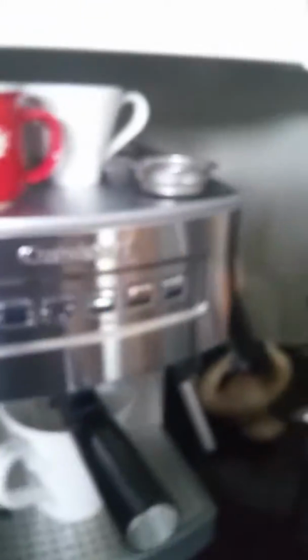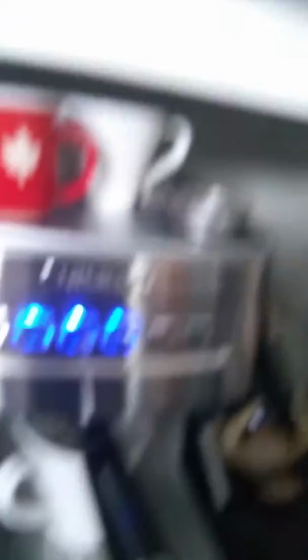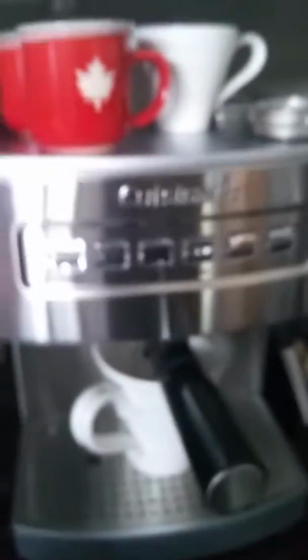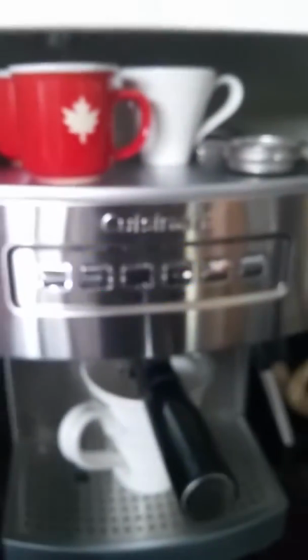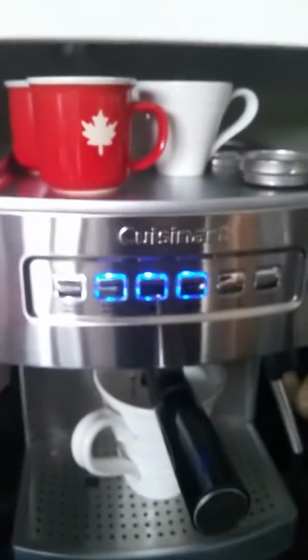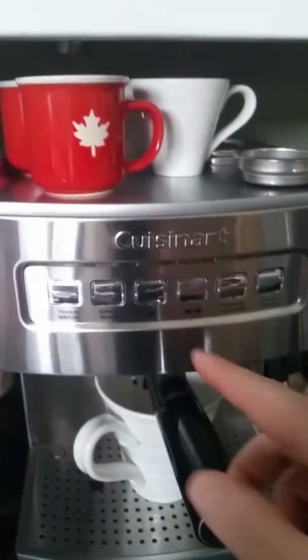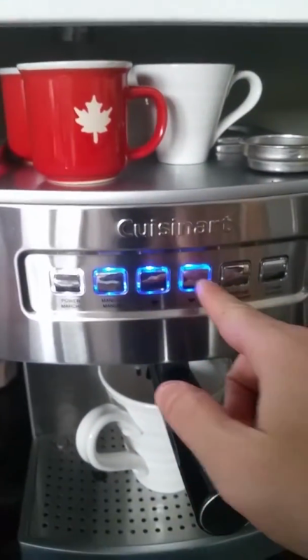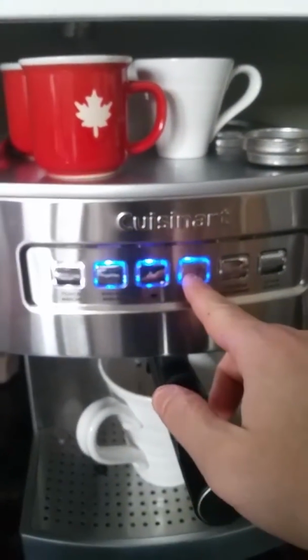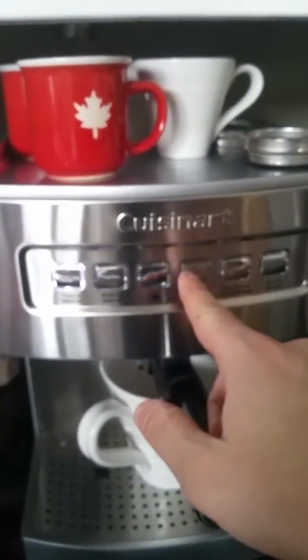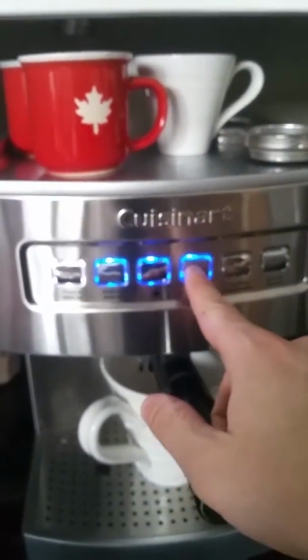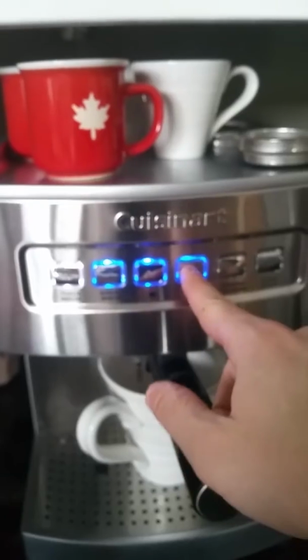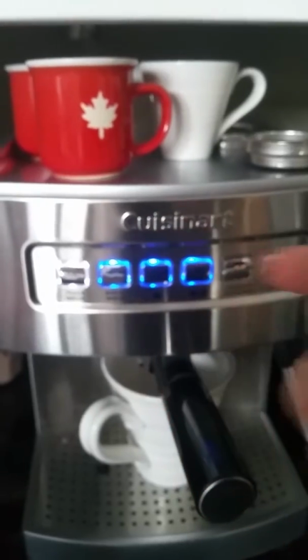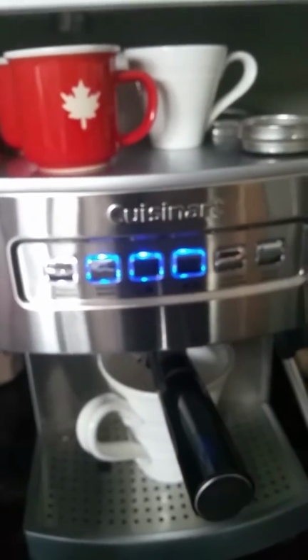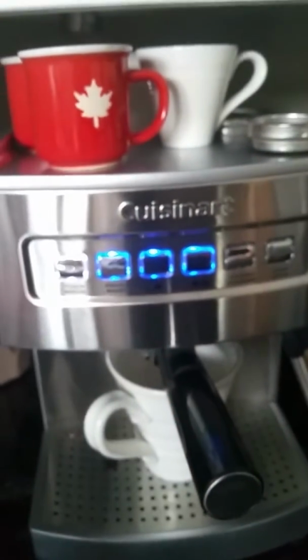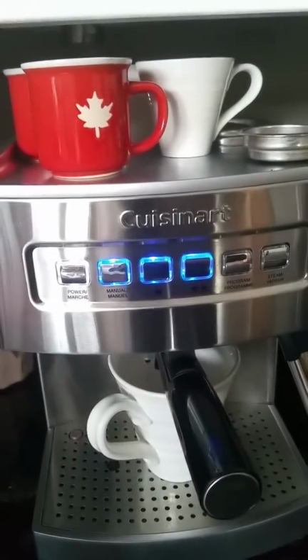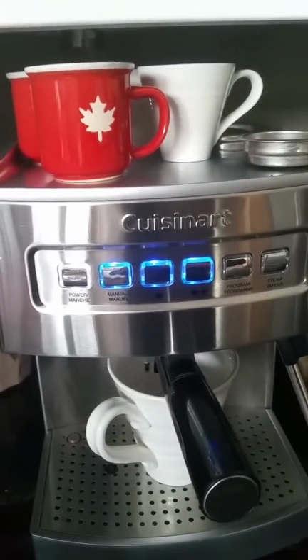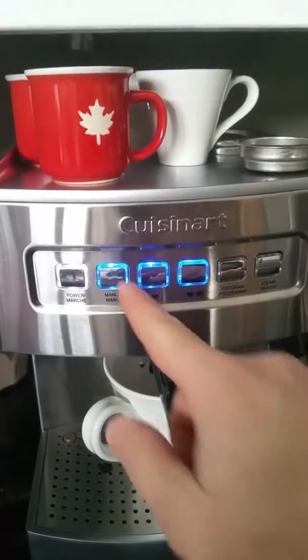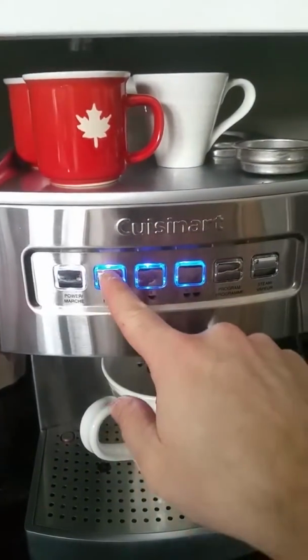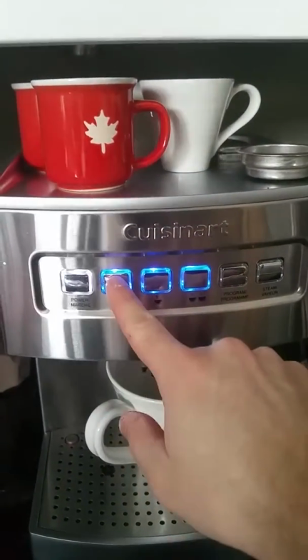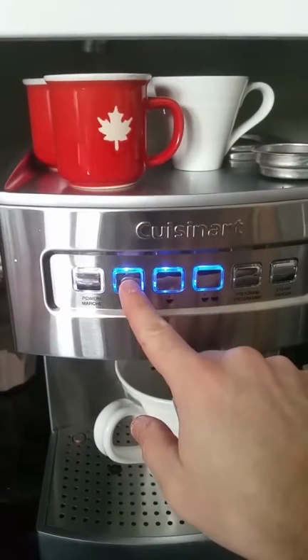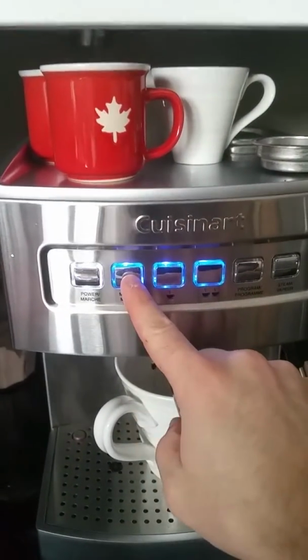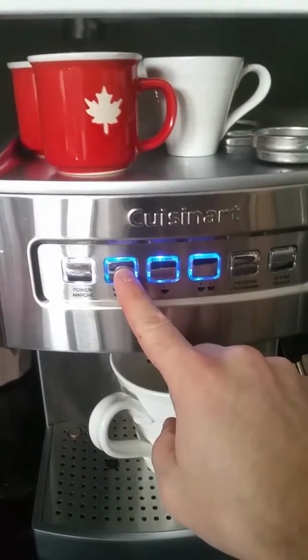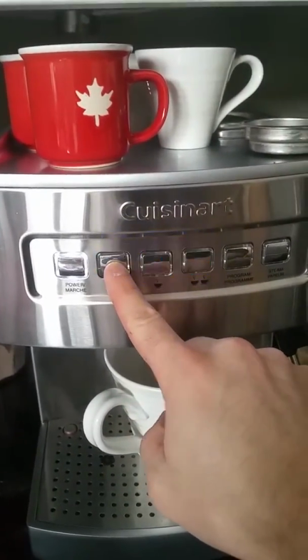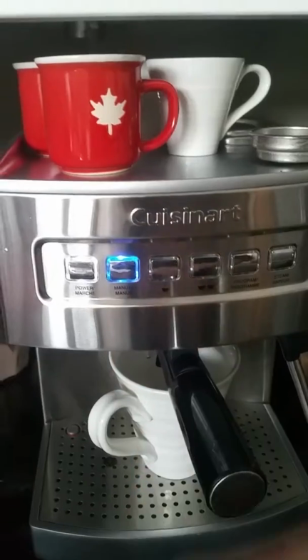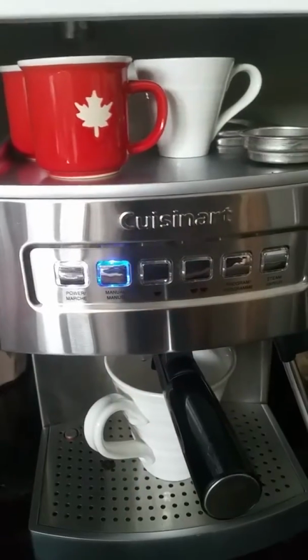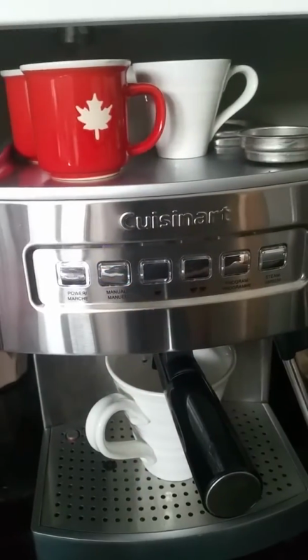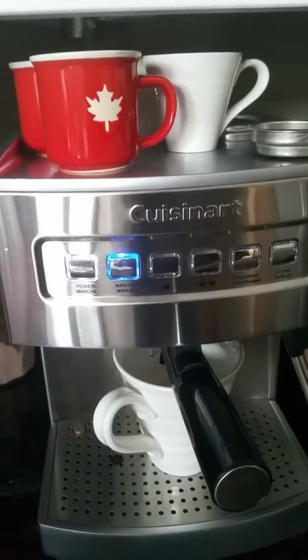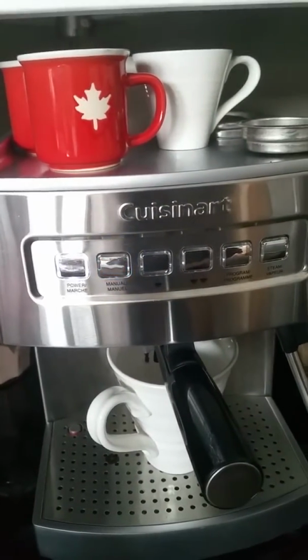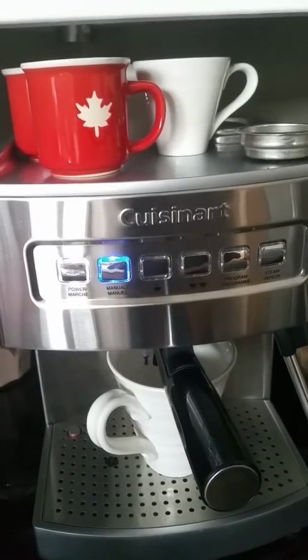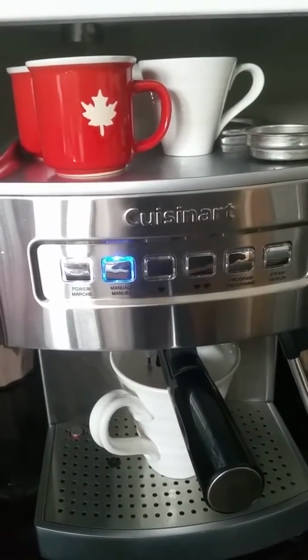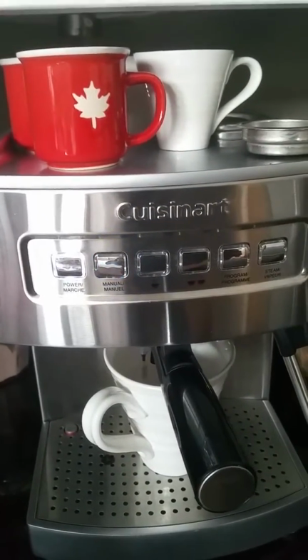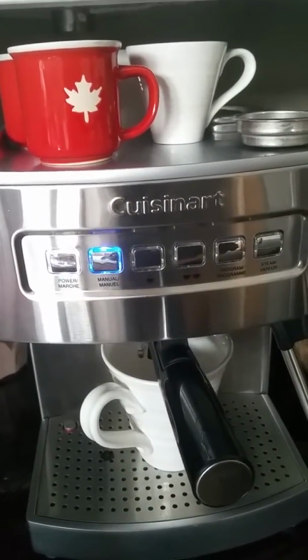When you hear that beeping, press any of the blinking lights so it stops. Now we want to put more of those — press manual one more time and put more water so it's not so strong.